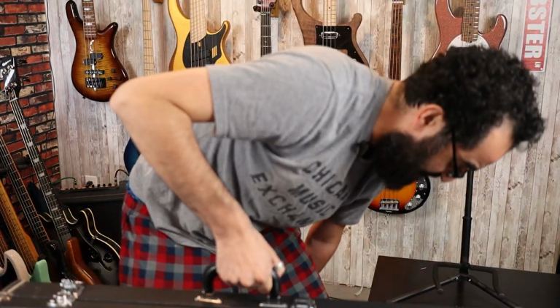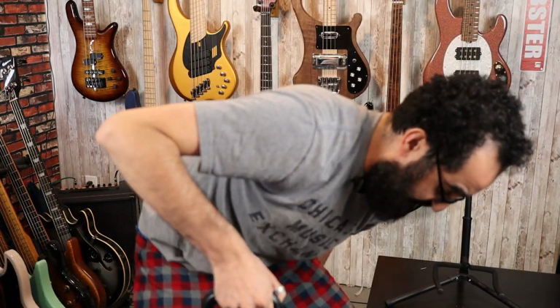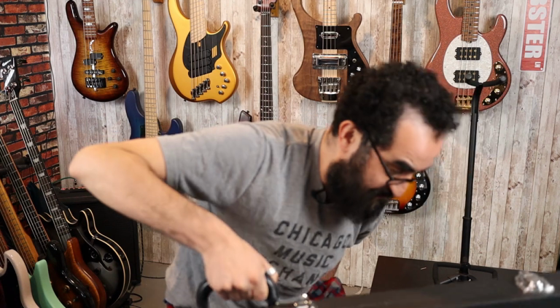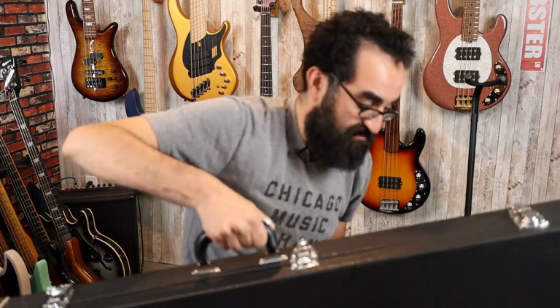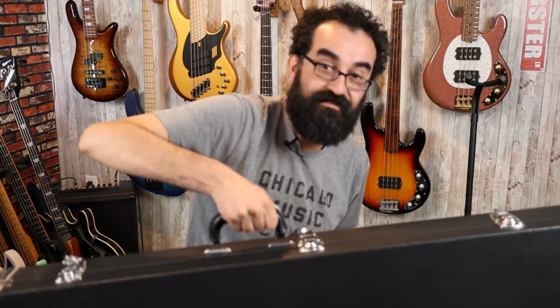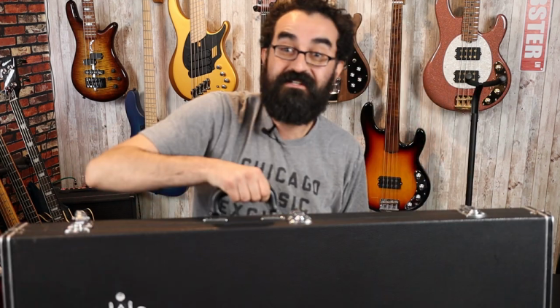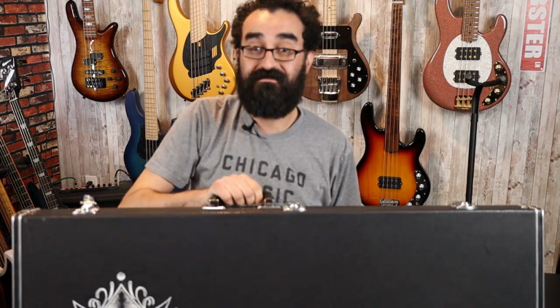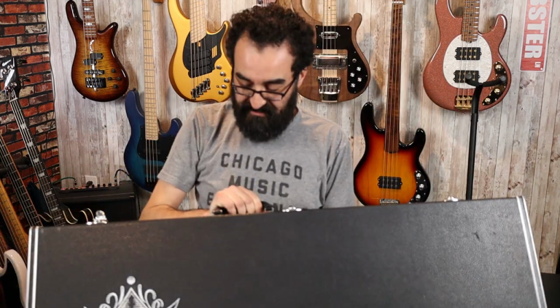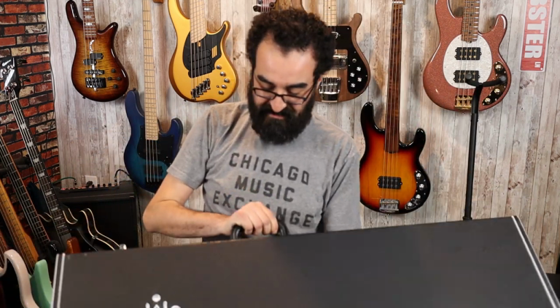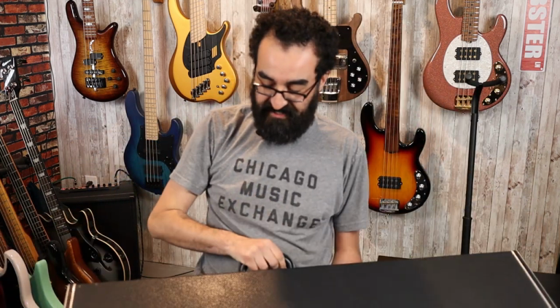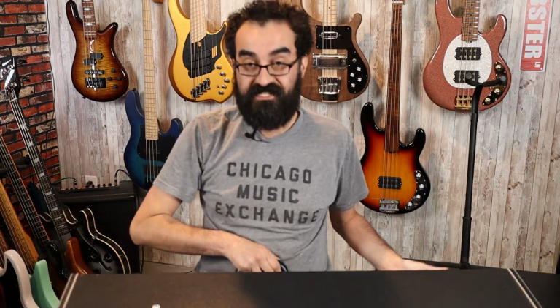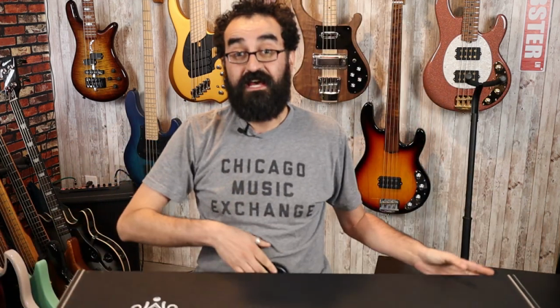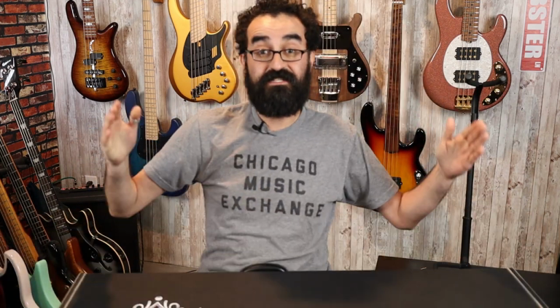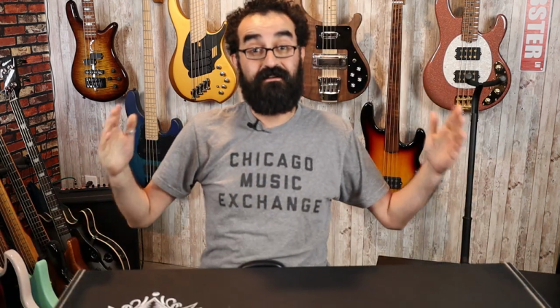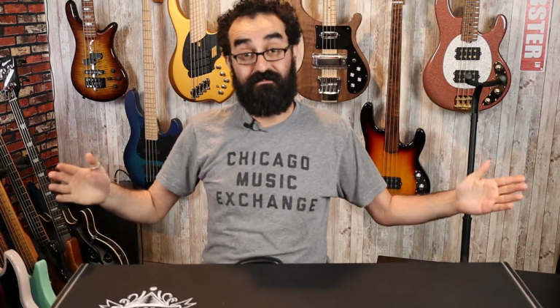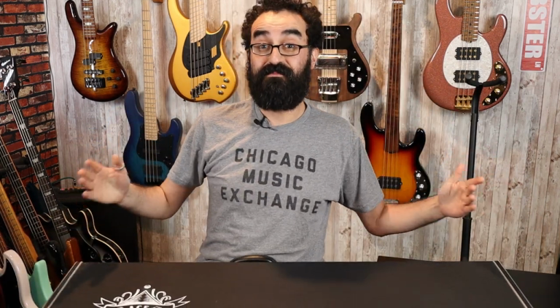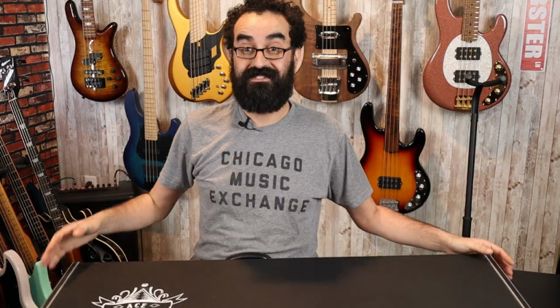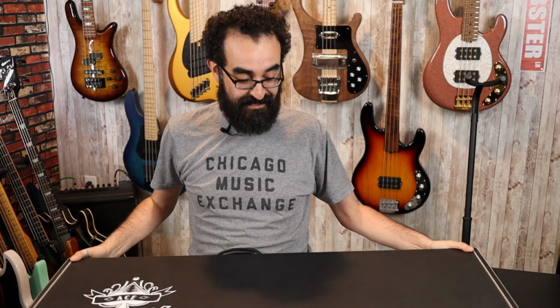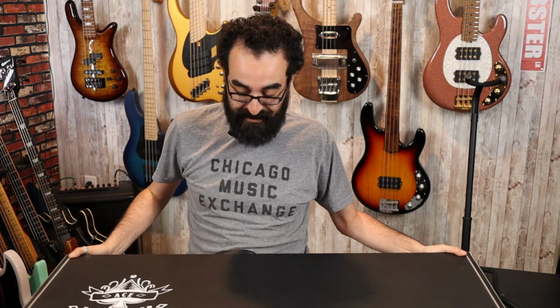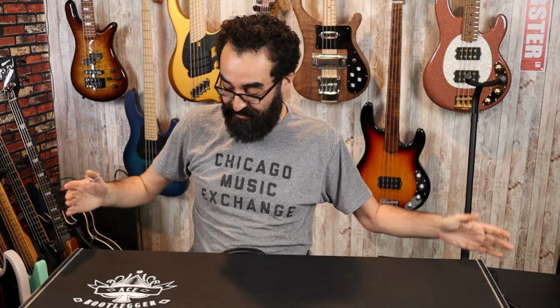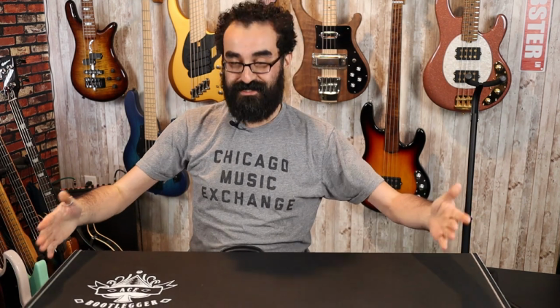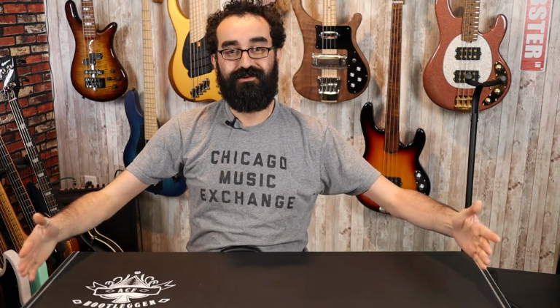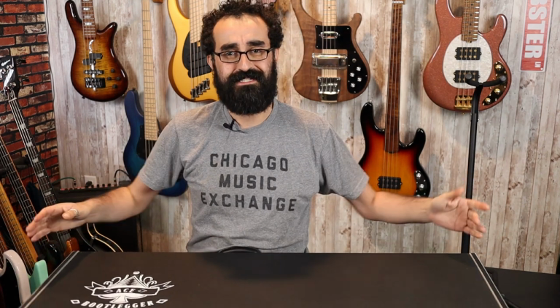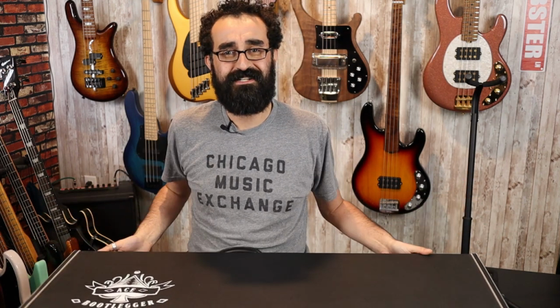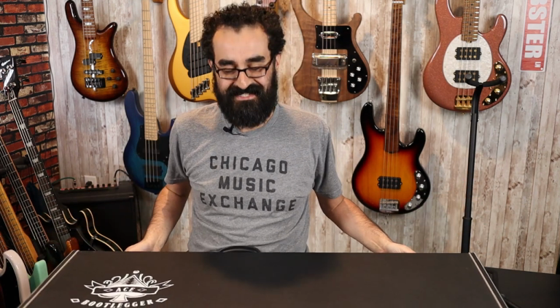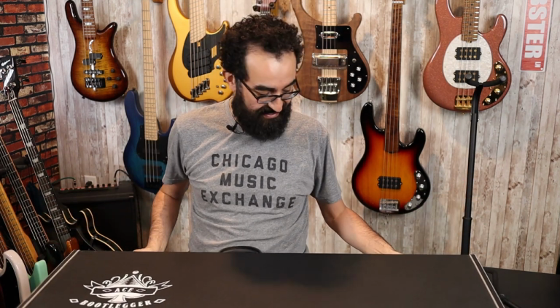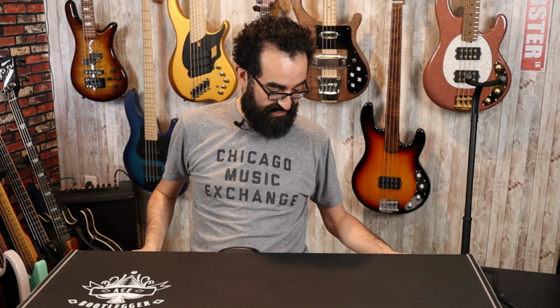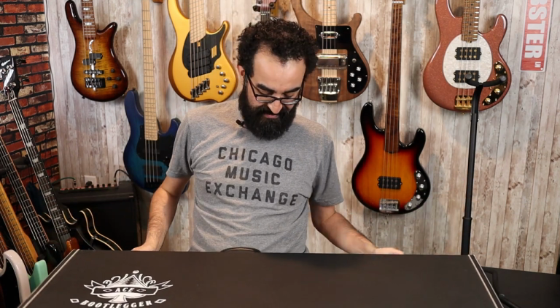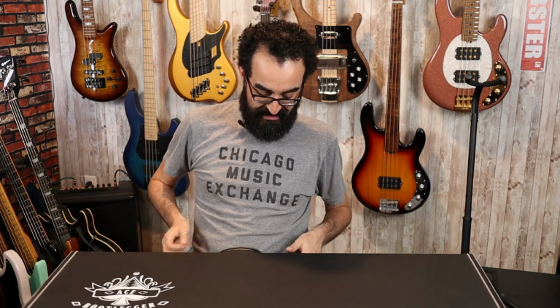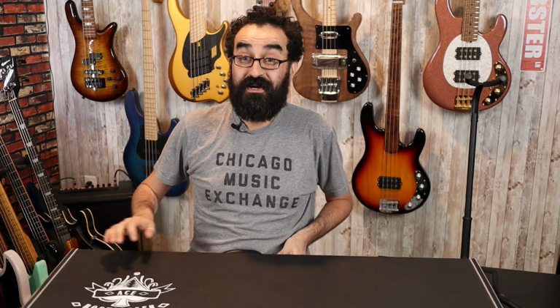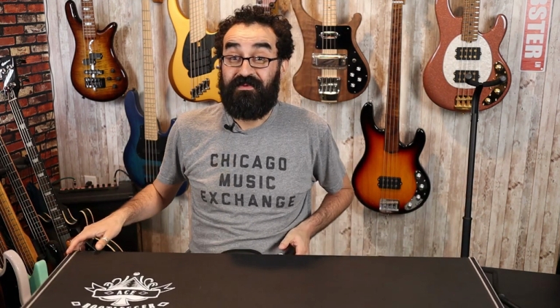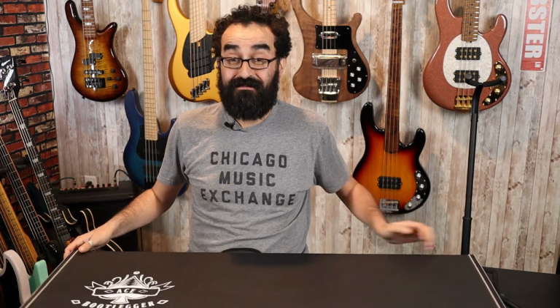Okay, so what we have here is a really nice hard case. These are not big basses, so the case is more guitar size than bass size, but let's go ahead and open her up.